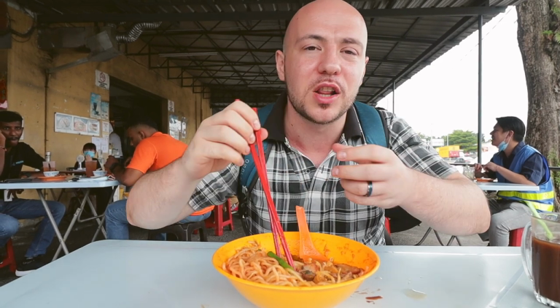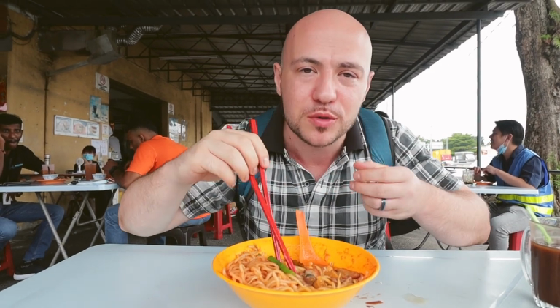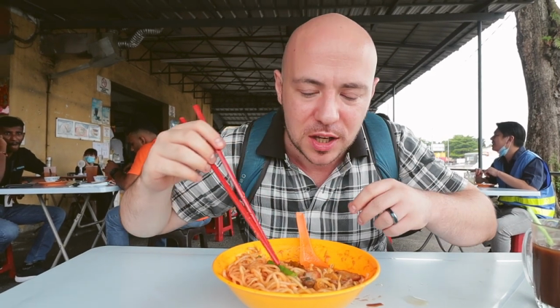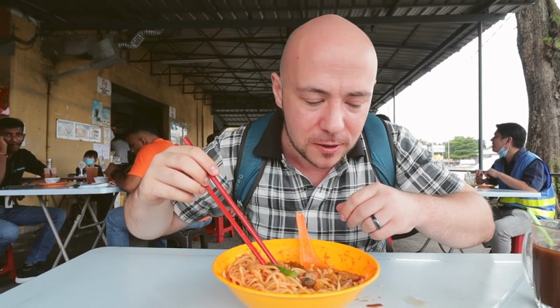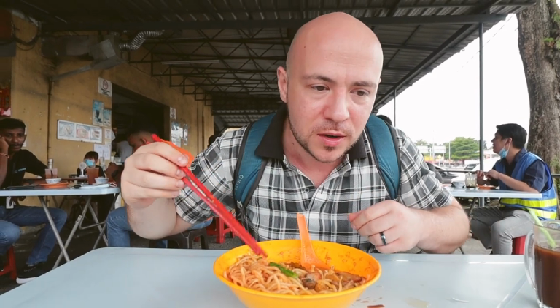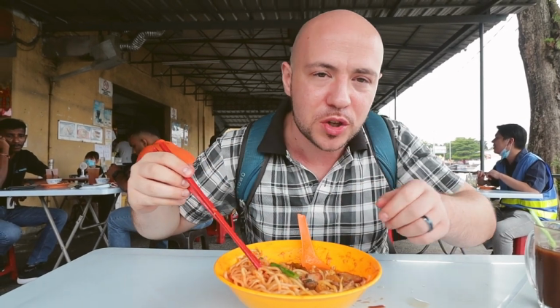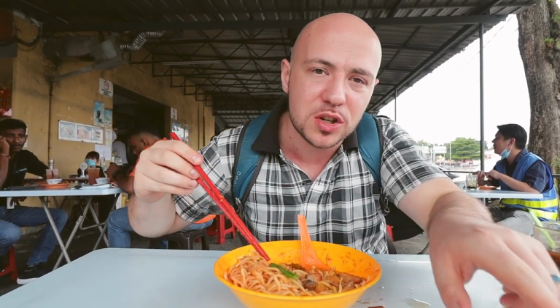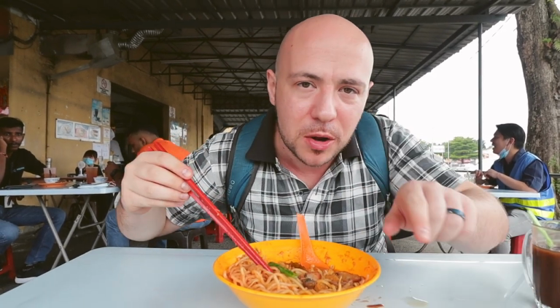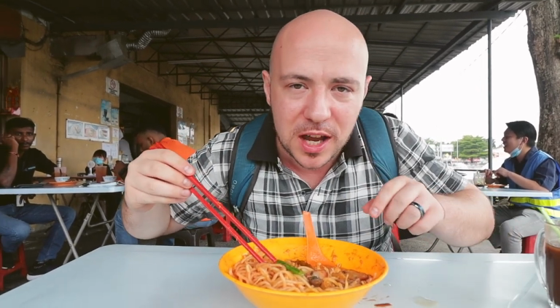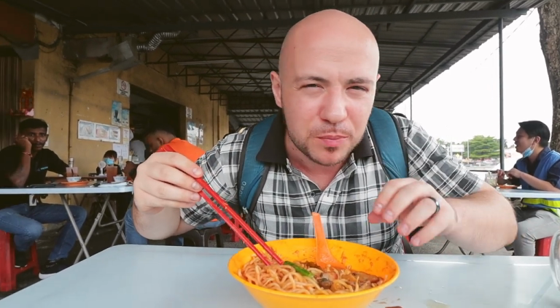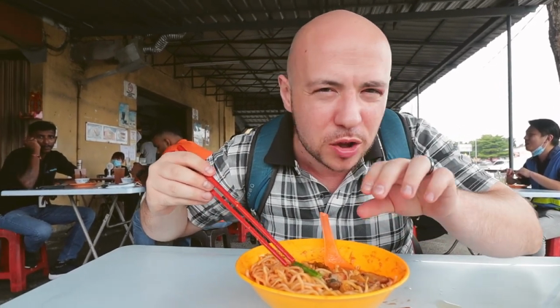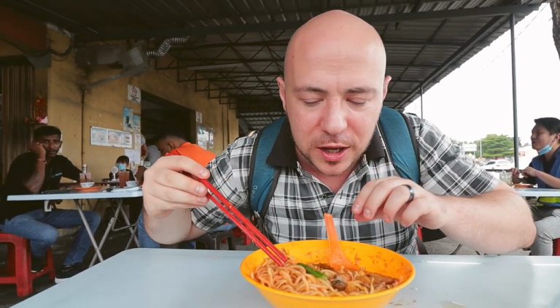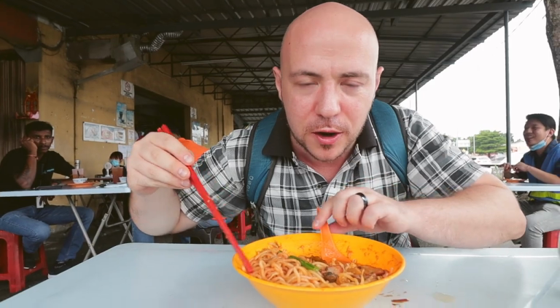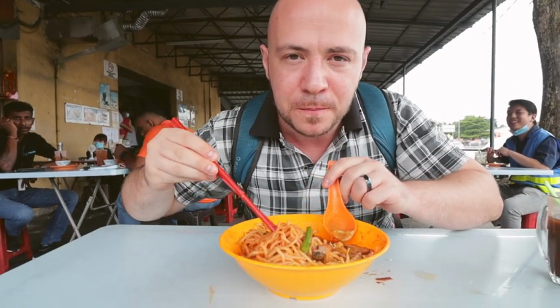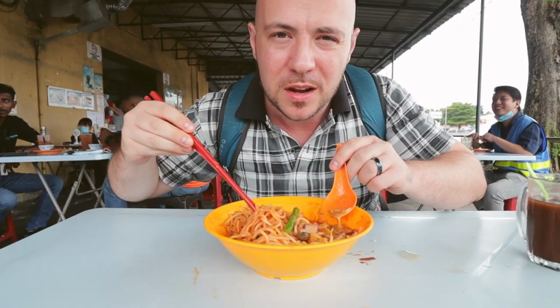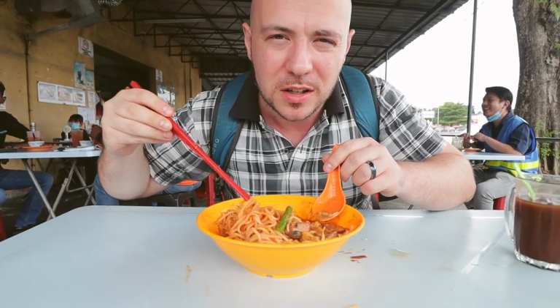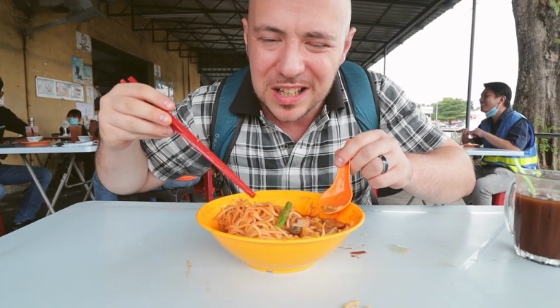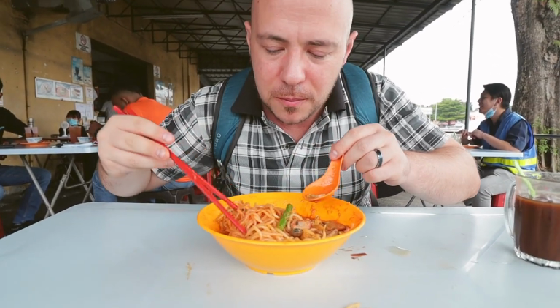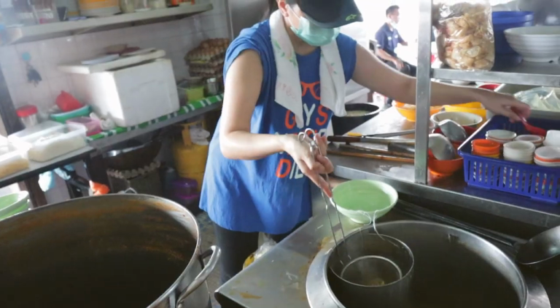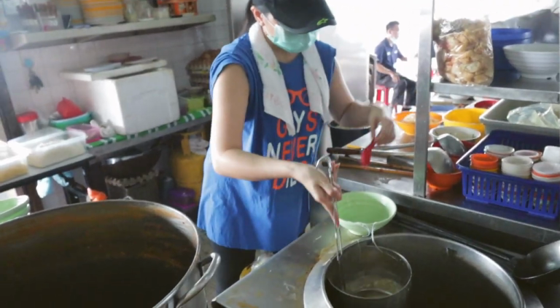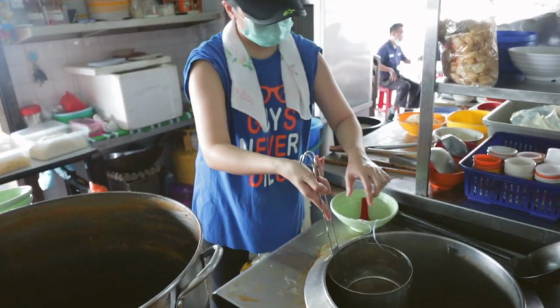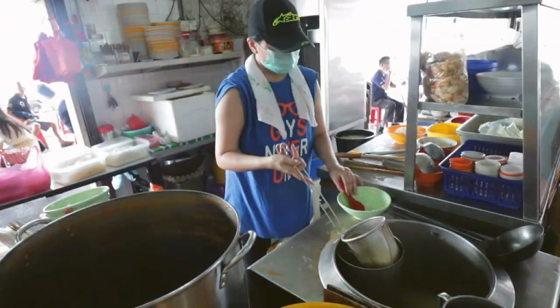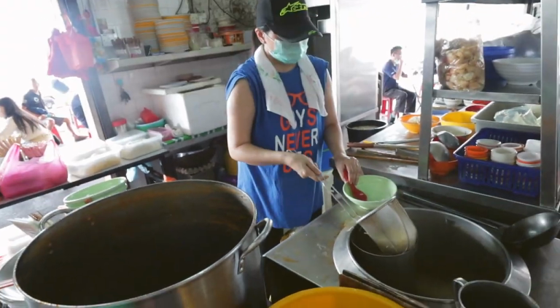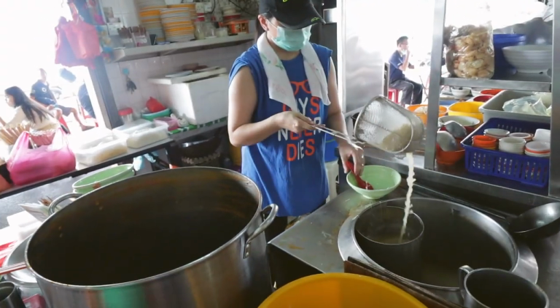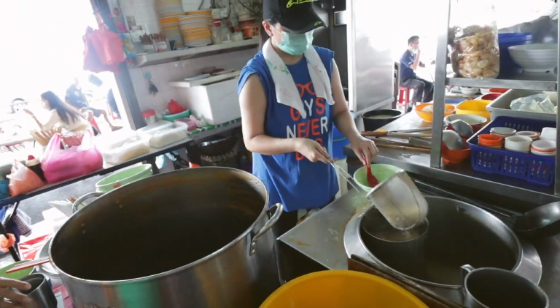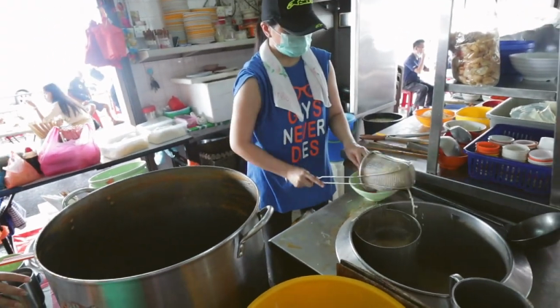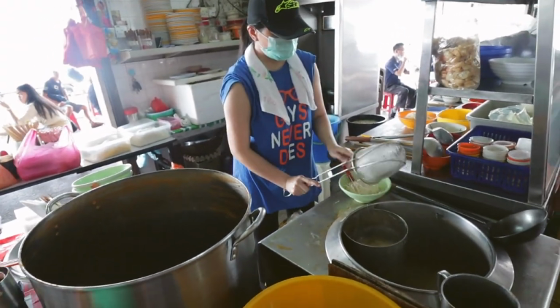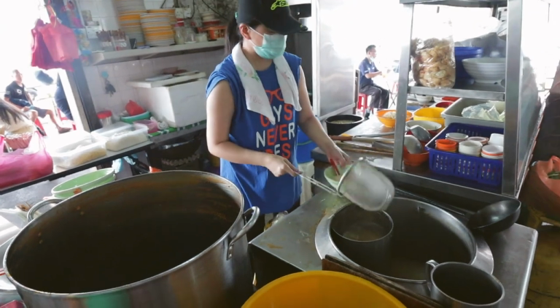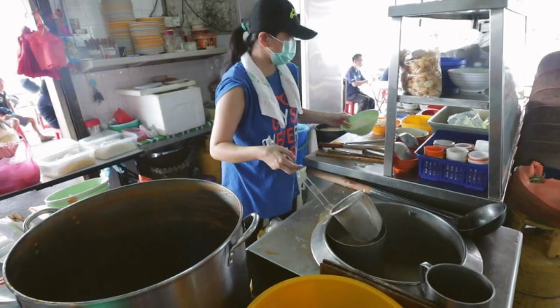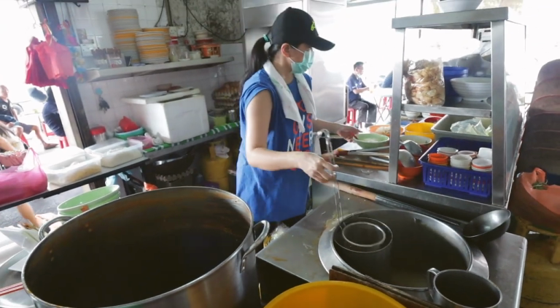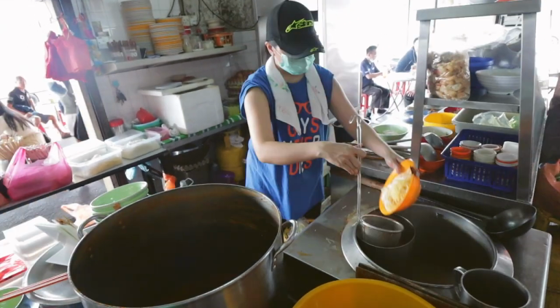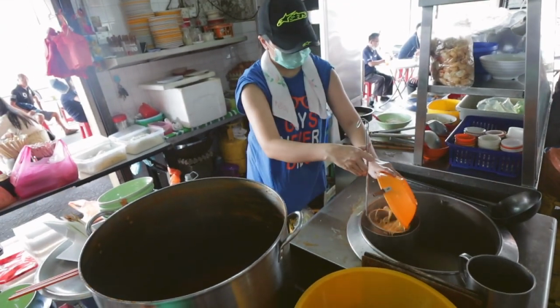I love how this one has a kick. There's a little sambal on the side — might add a little bit later, but it doesn't really need it.